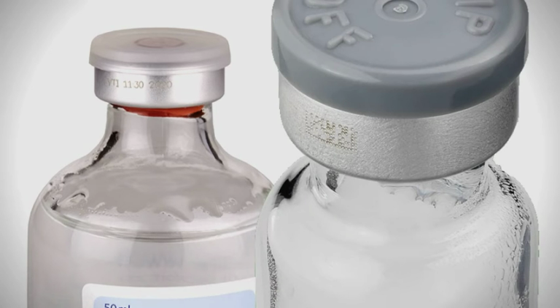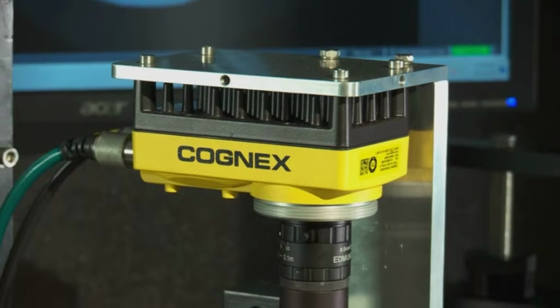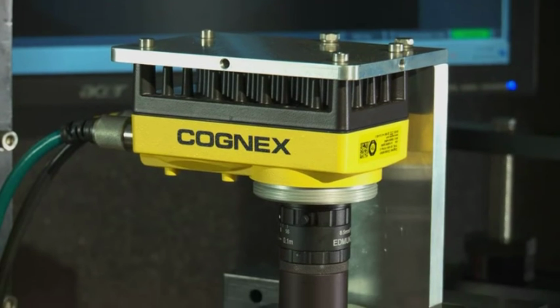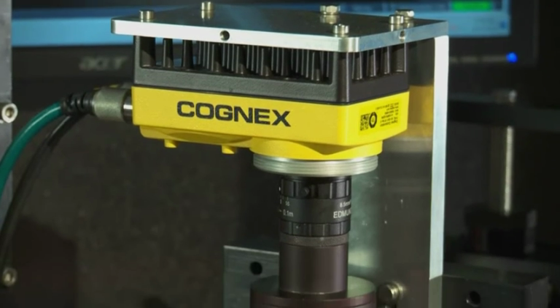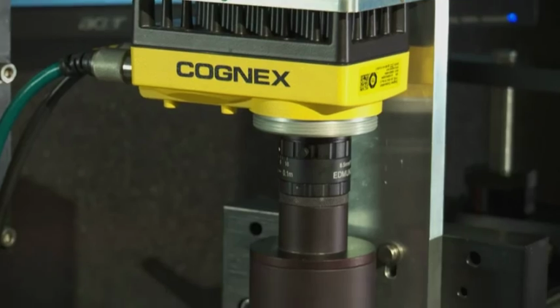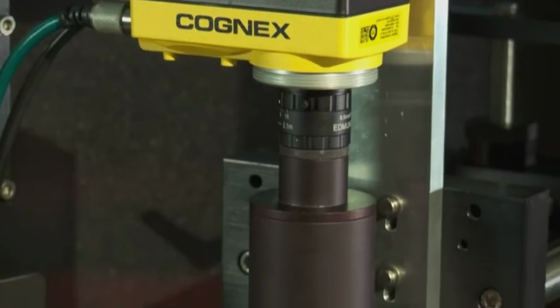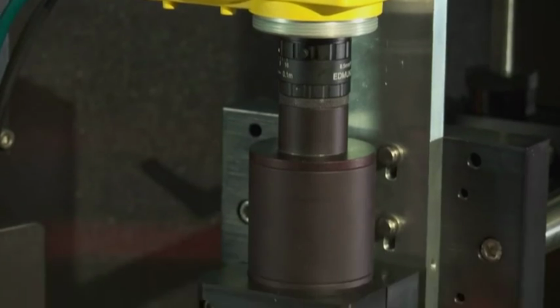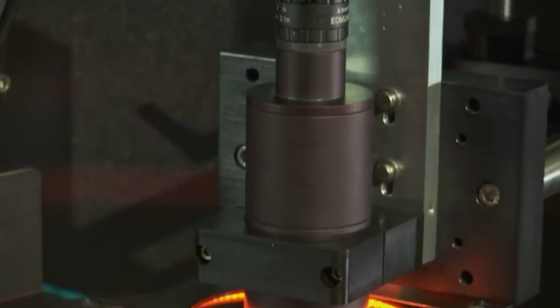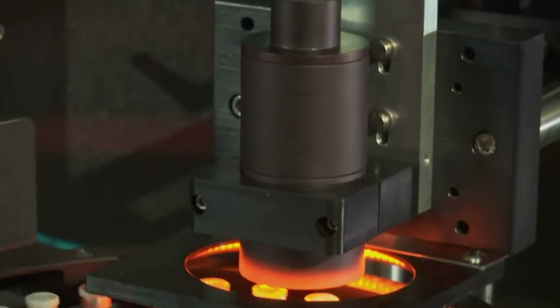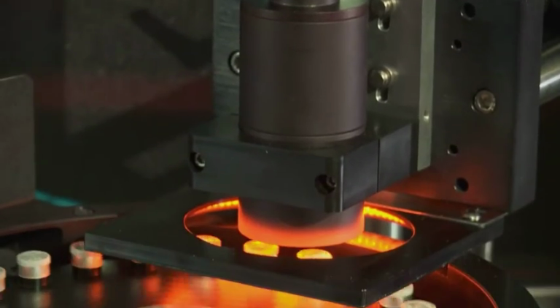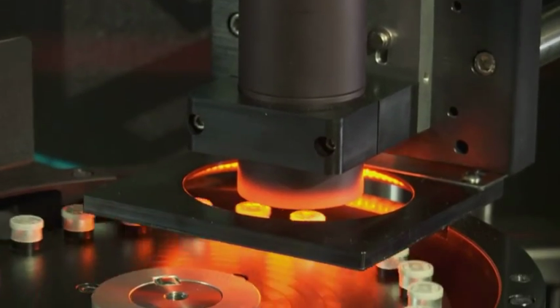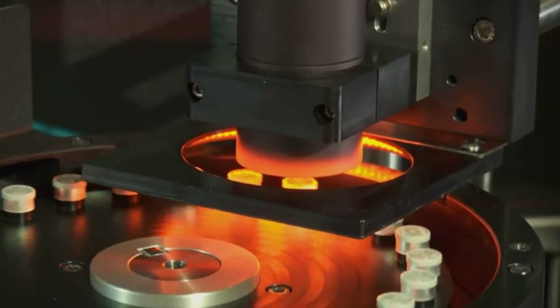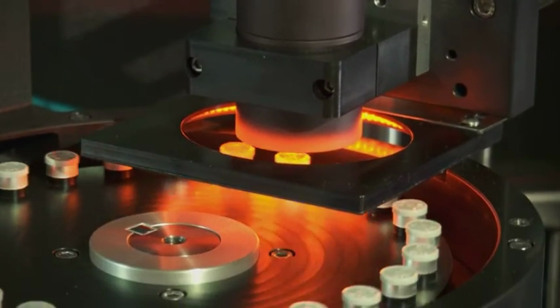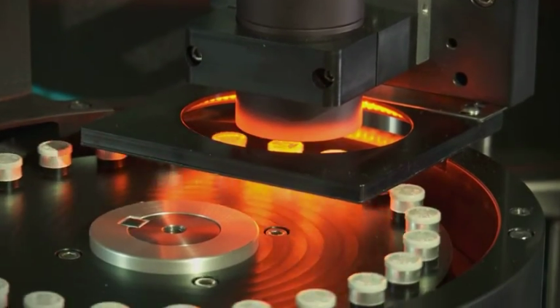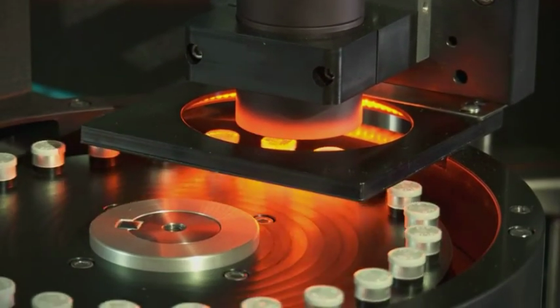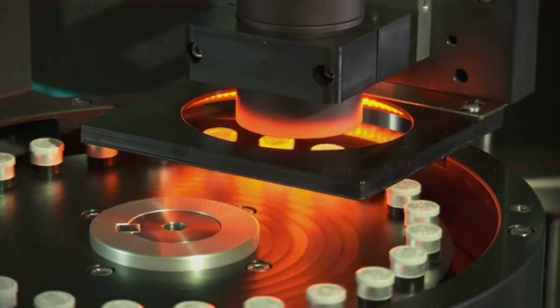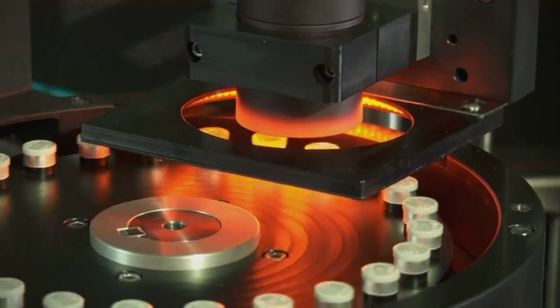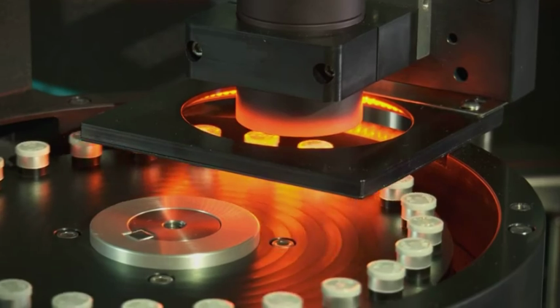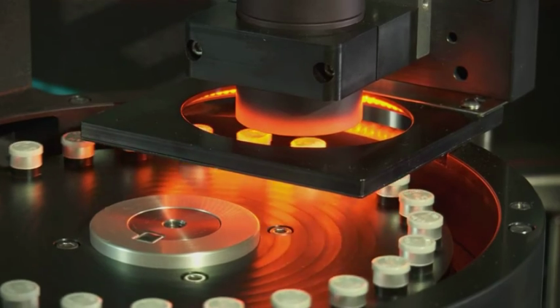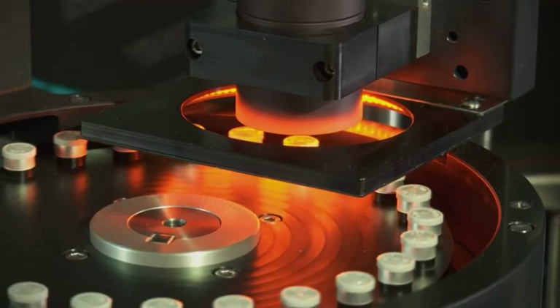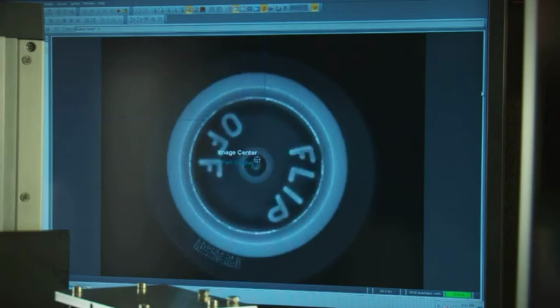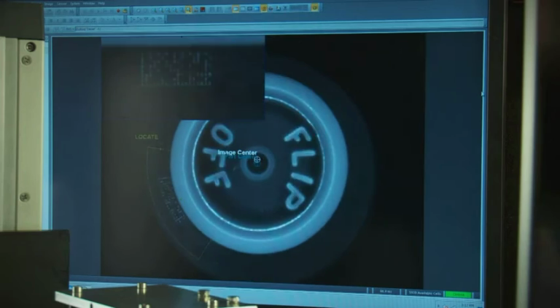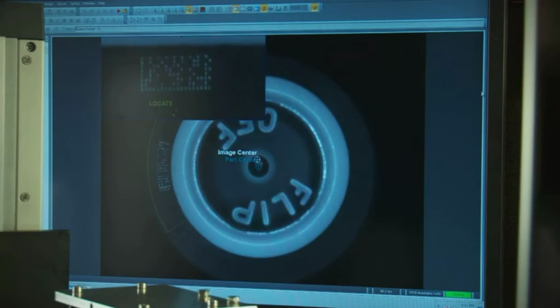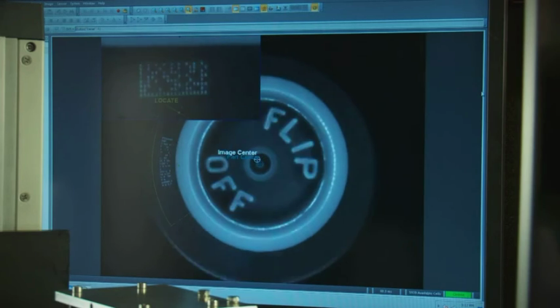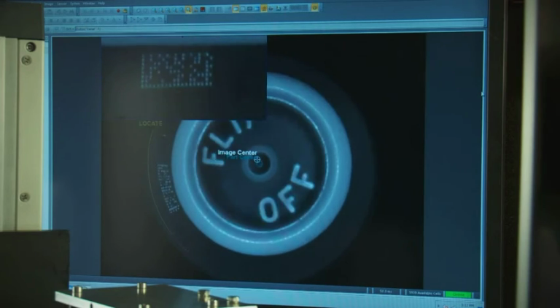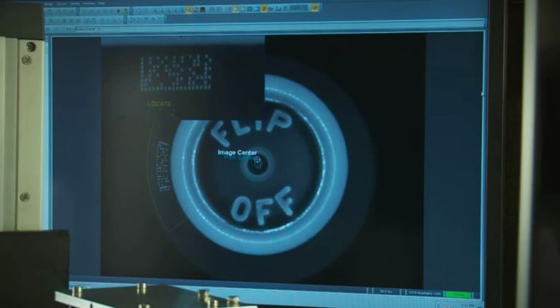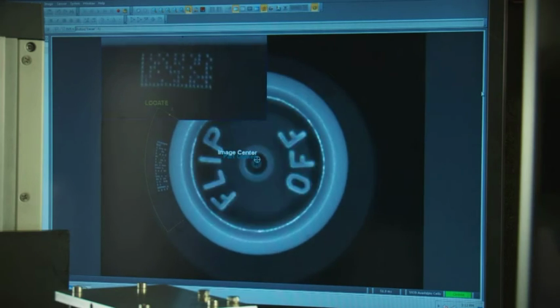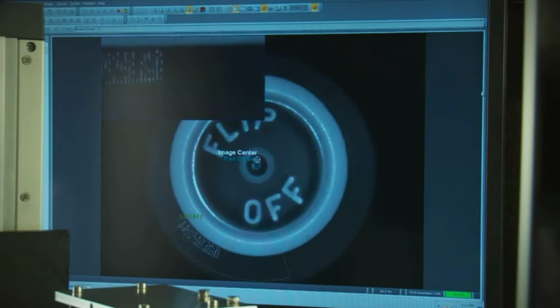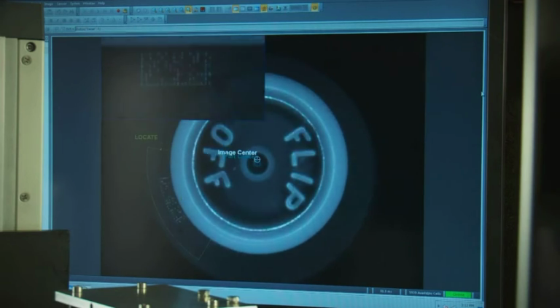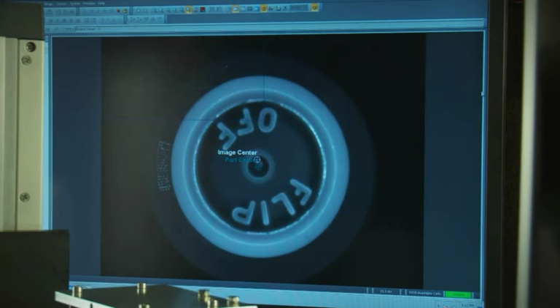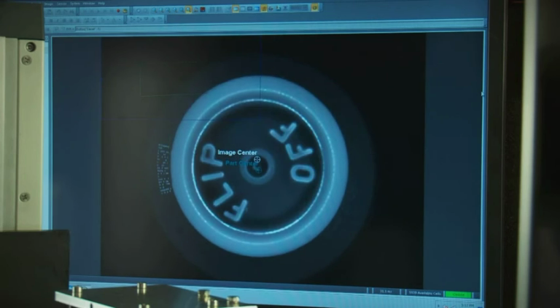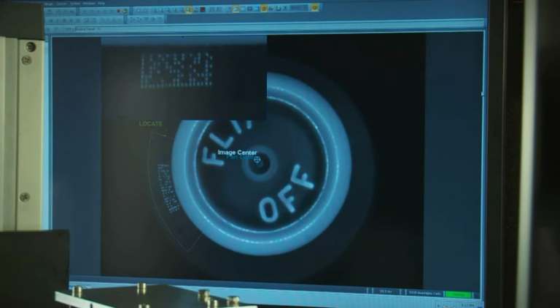In this configuration, a high-speed vision system is installed immediately after the laser to verify code presence, readability, and accuracy. It captures each code so diagnostics and troubleshooting can be performed right at the line.